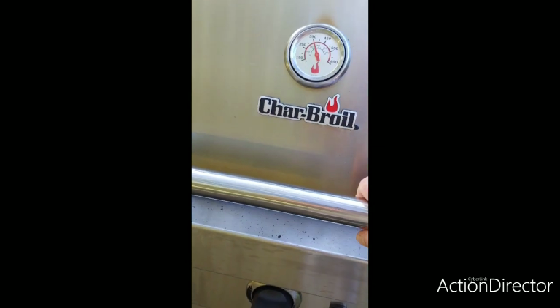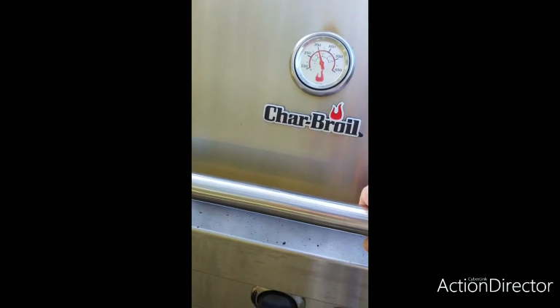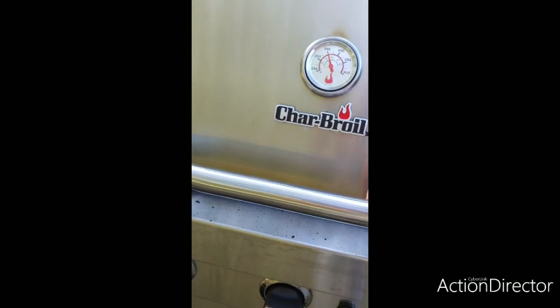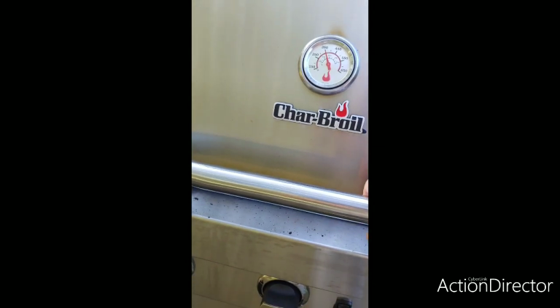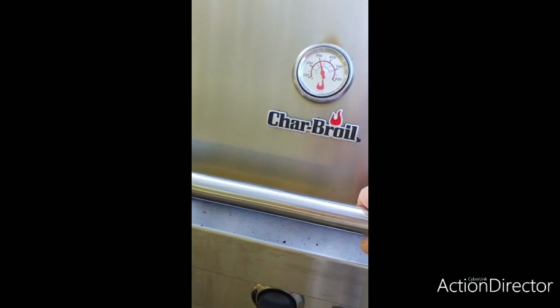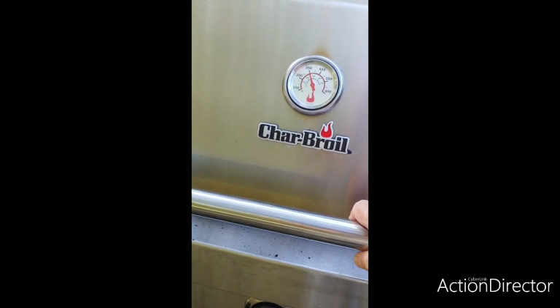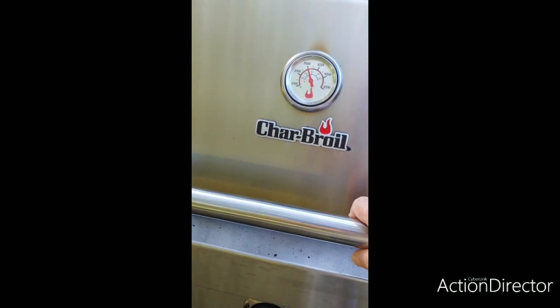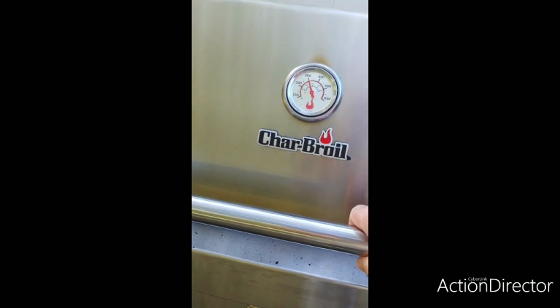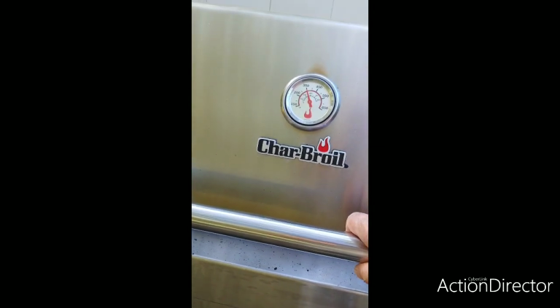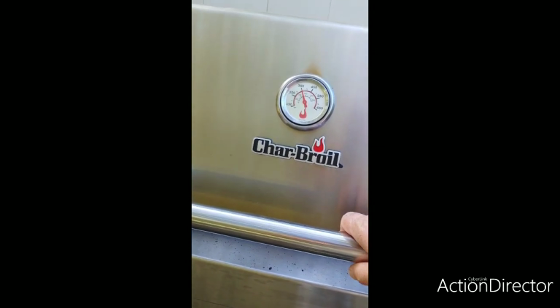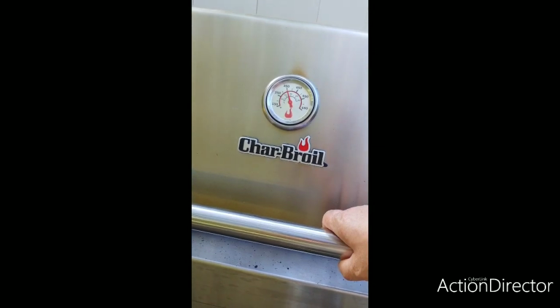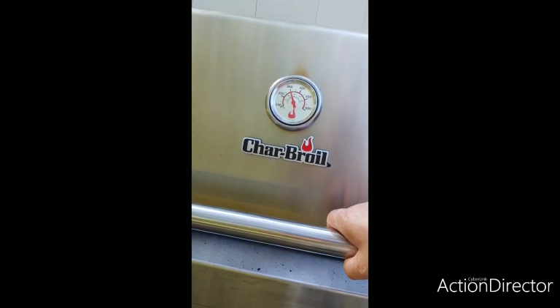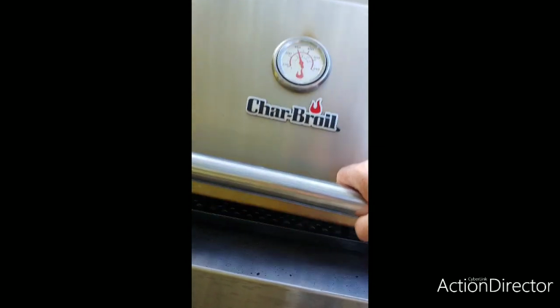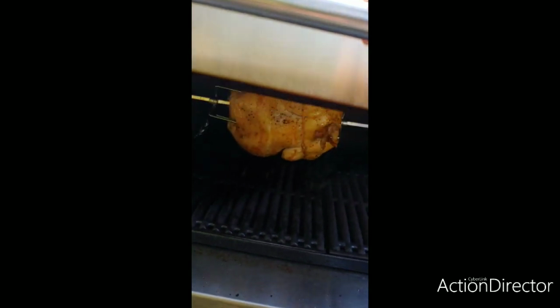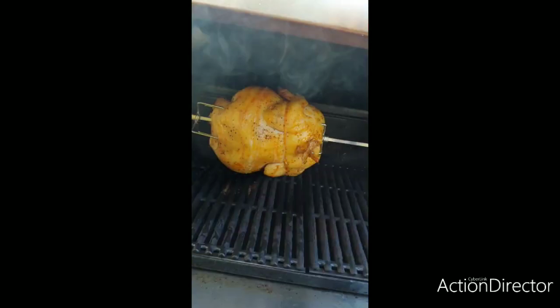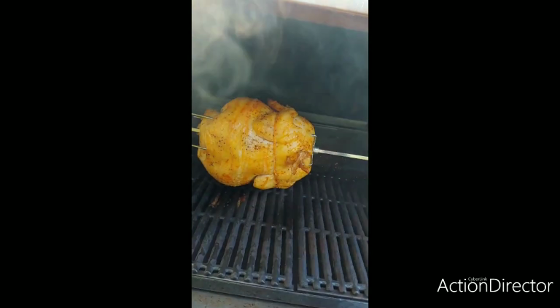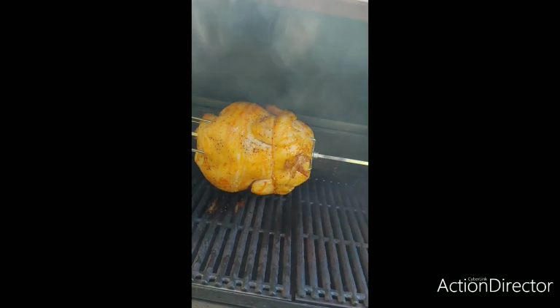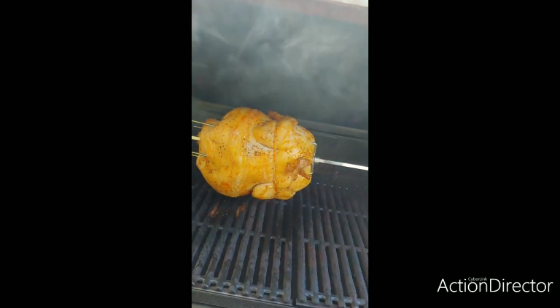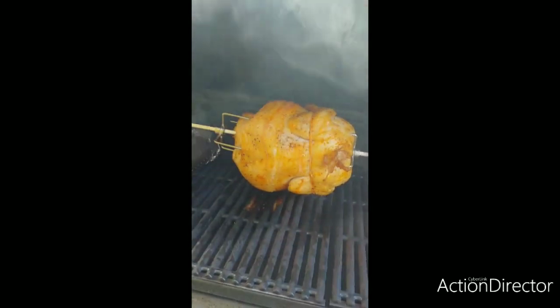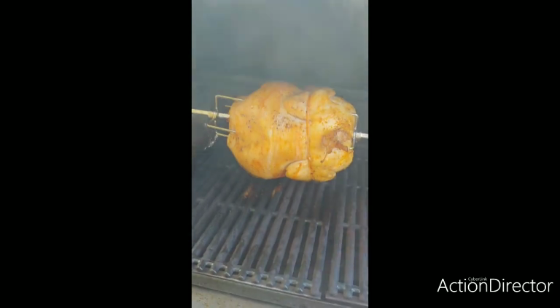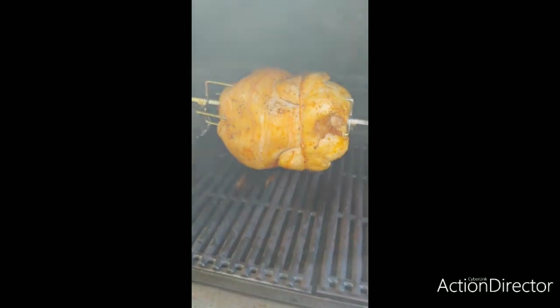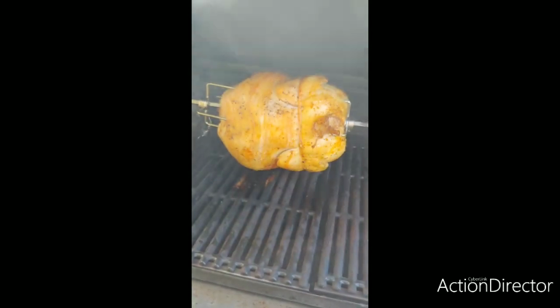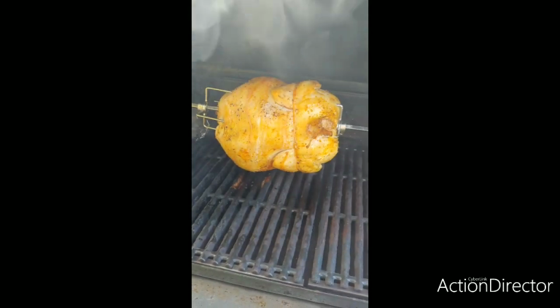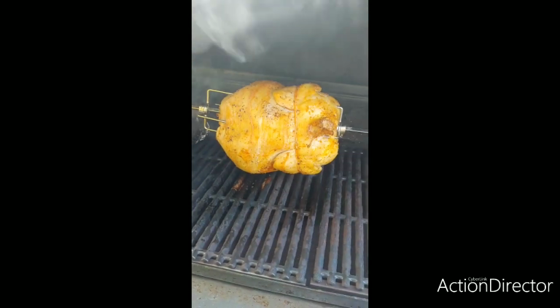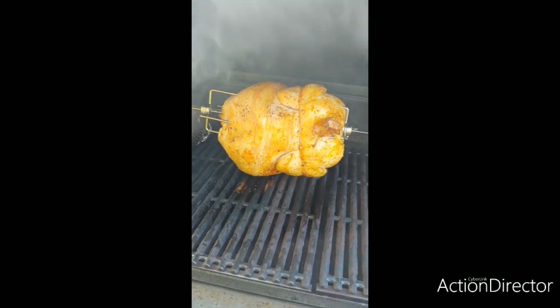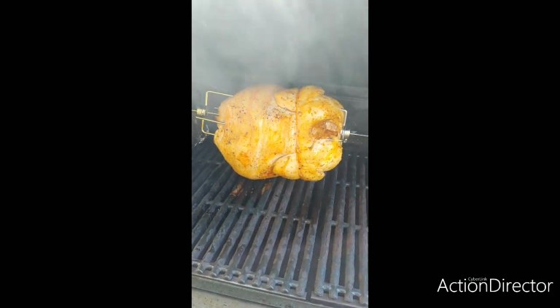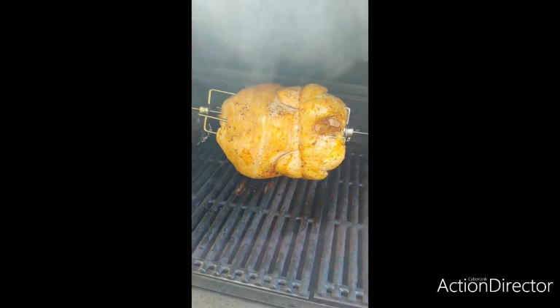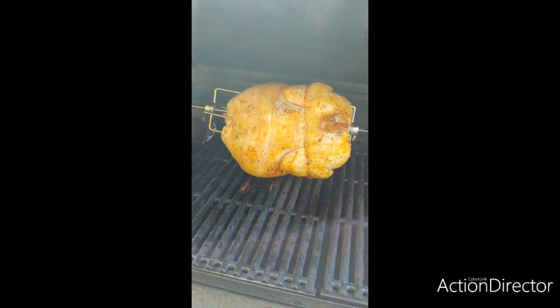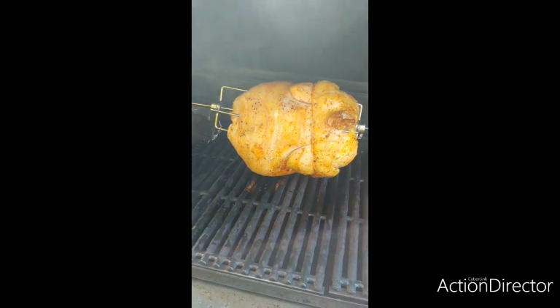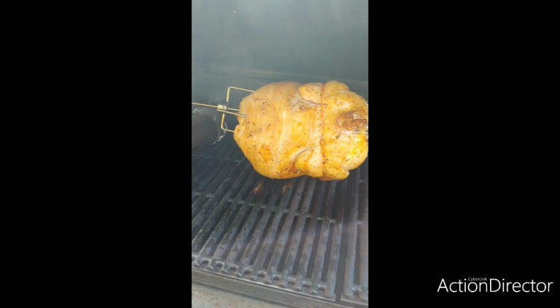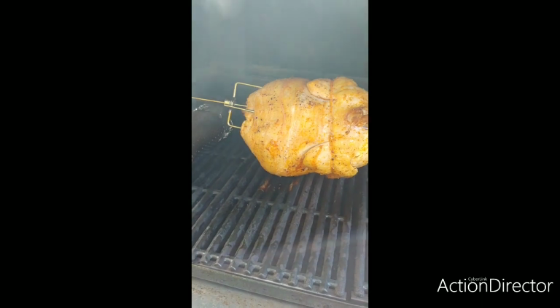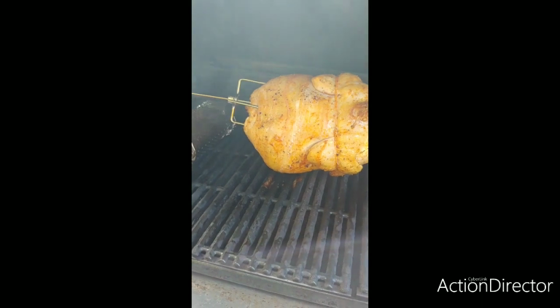I'm going to do a sneak peek and see how it's going inside. This is 30 minutes in on a rotisserie chicken. Oh my gosh, thing looks fabulous — rotating perfect.